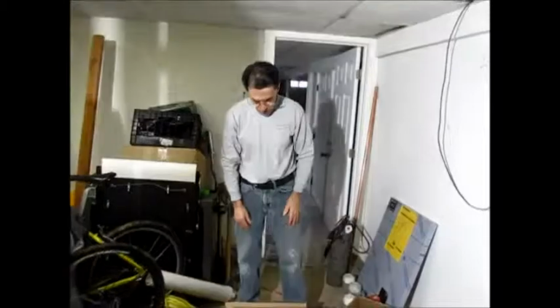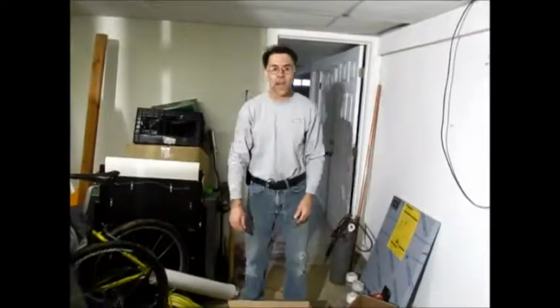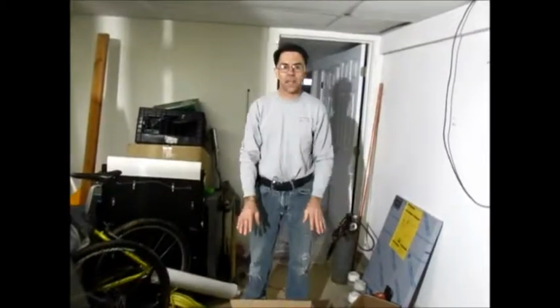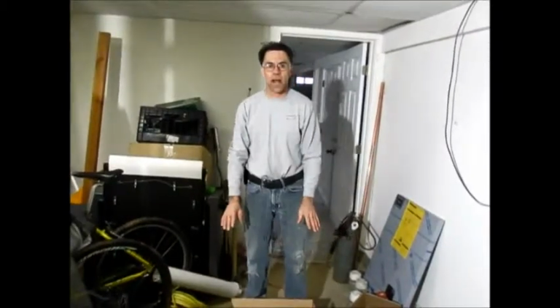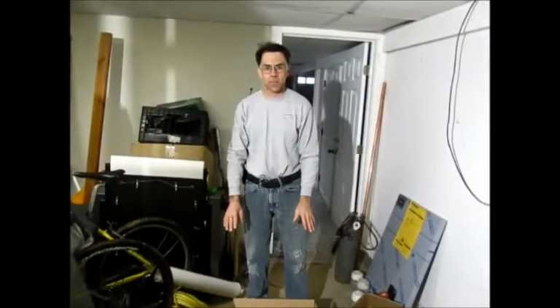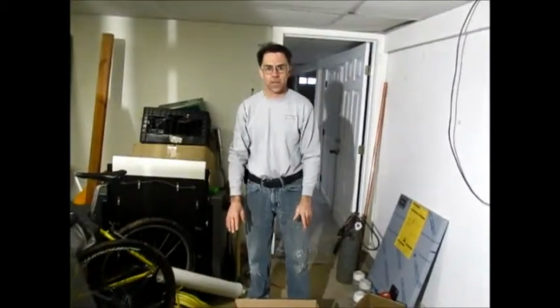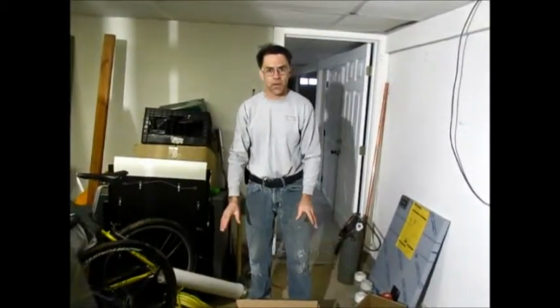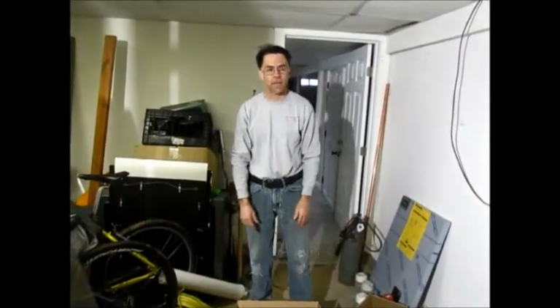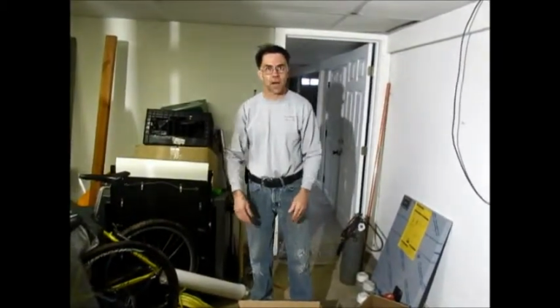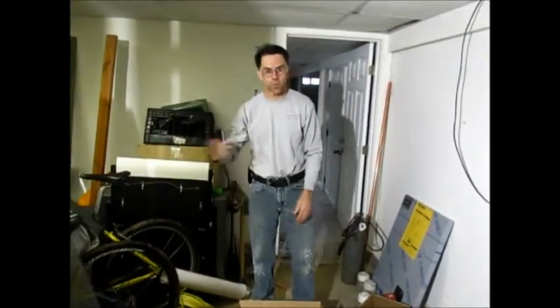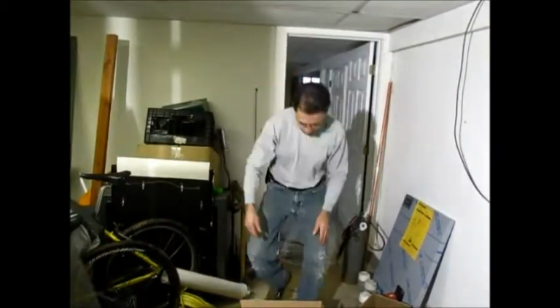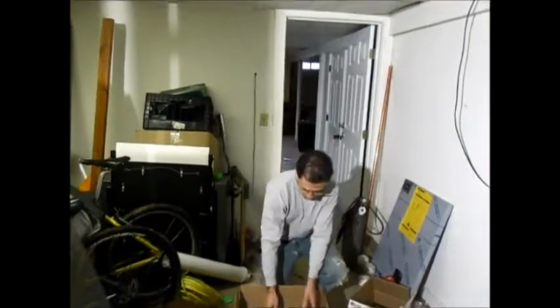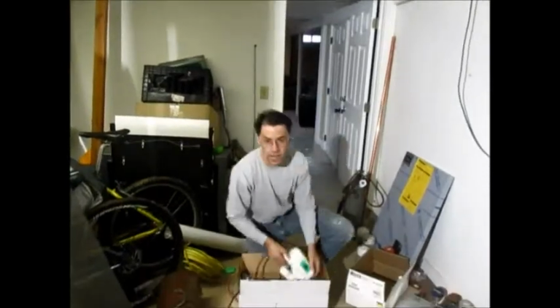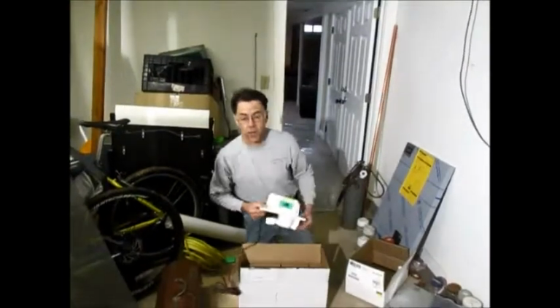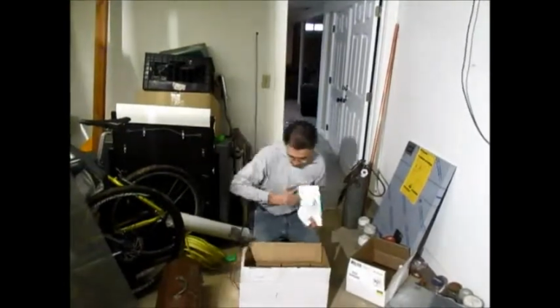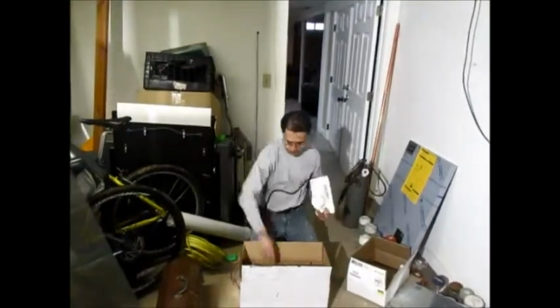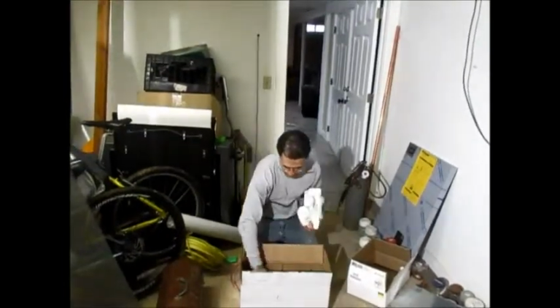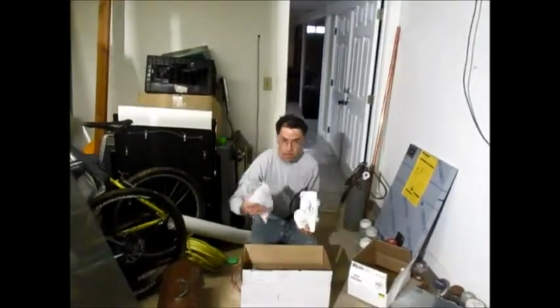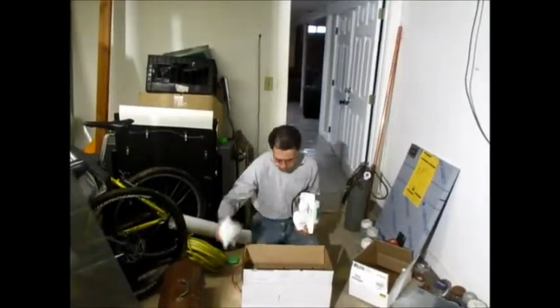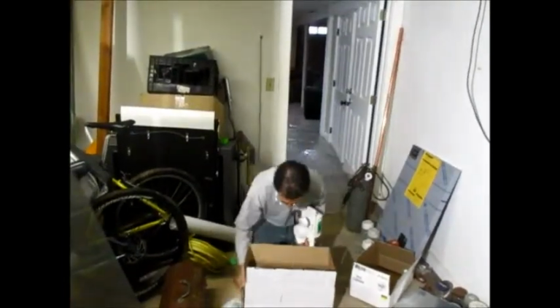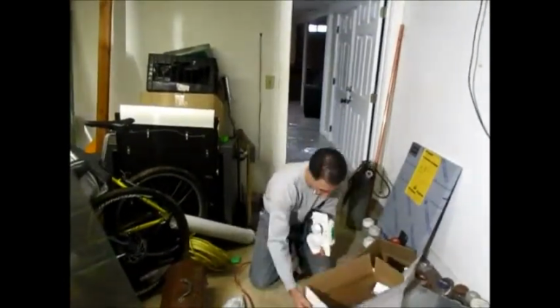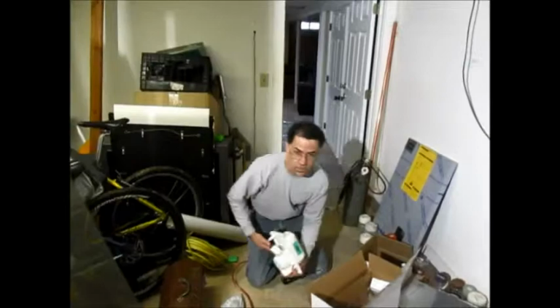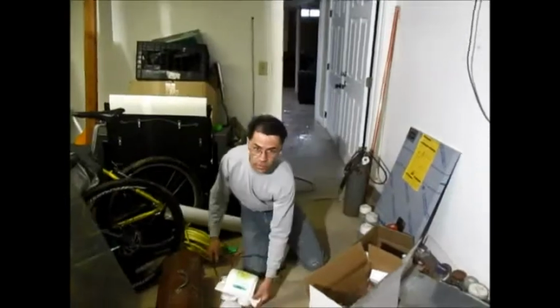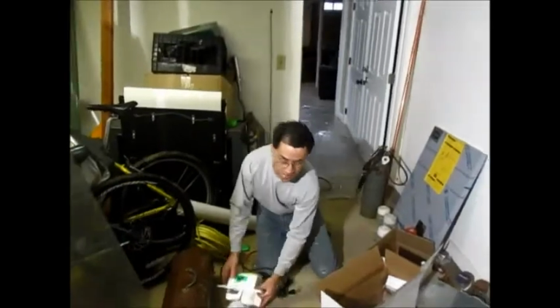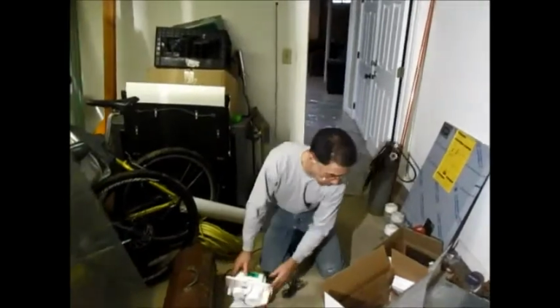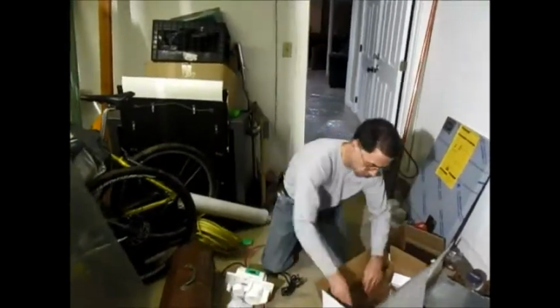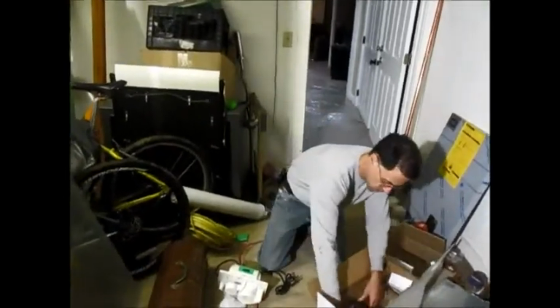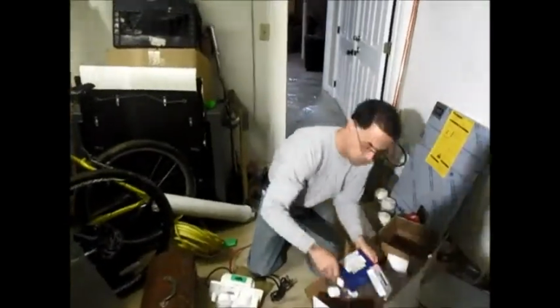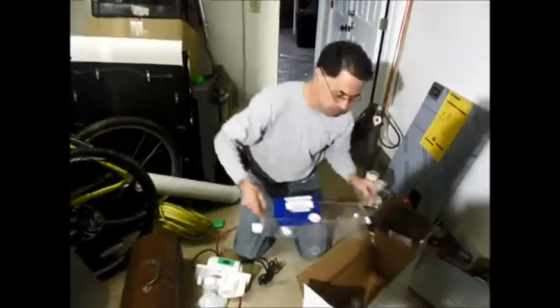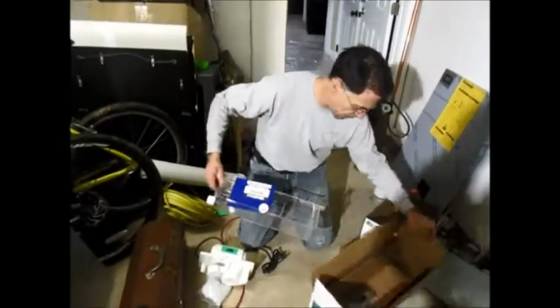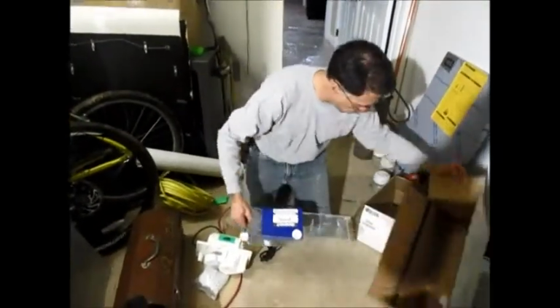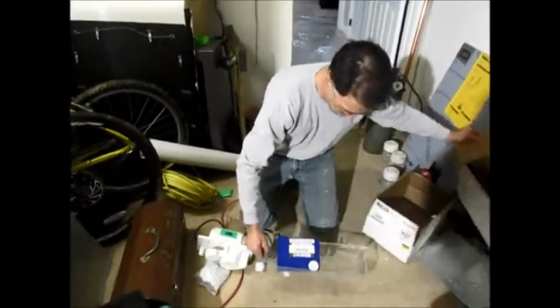I'd like to talk about a condensate pump — it's a new style. I've referred one to a friend and installed one myself. I'm about to install another one. I took the liberty of taking it apart in advance to explain how it all works.